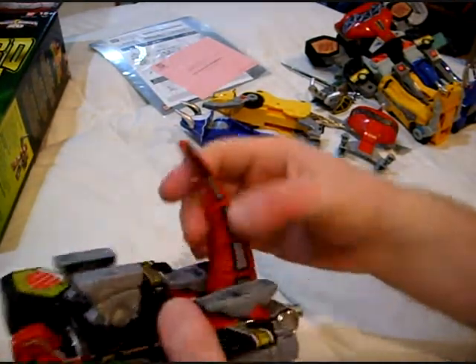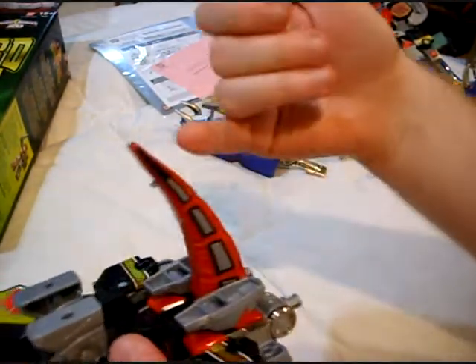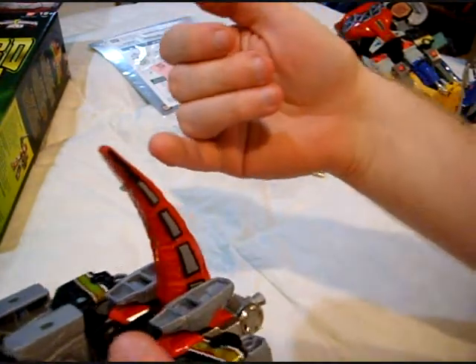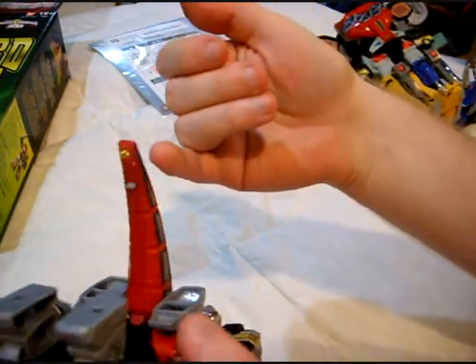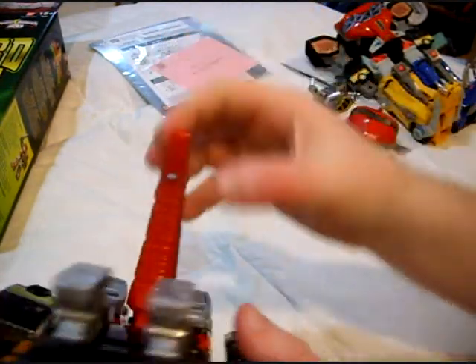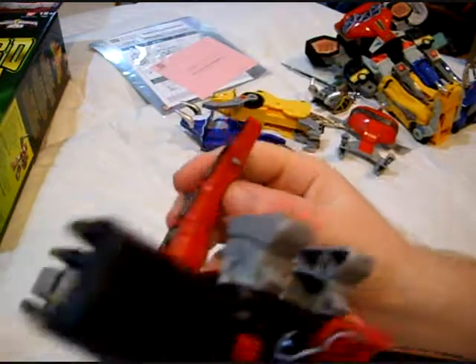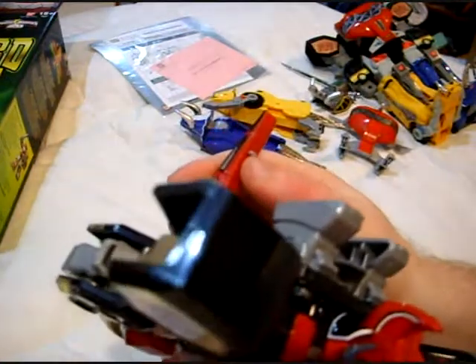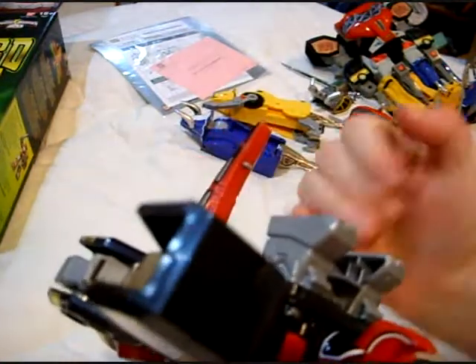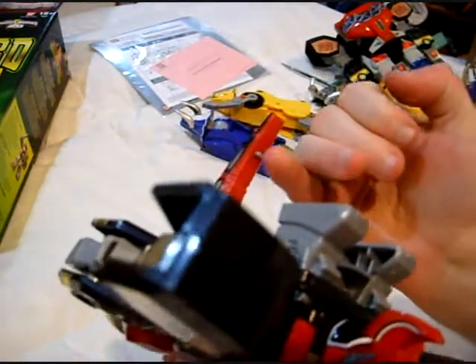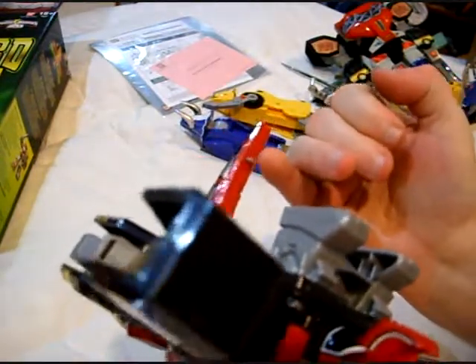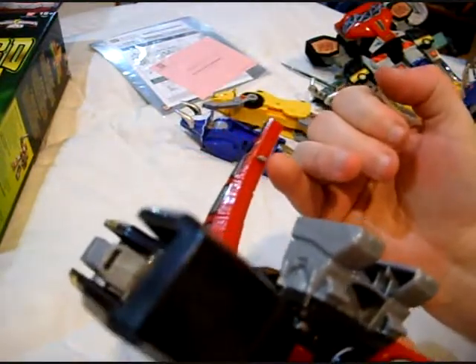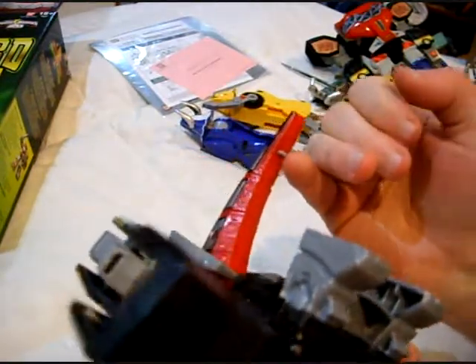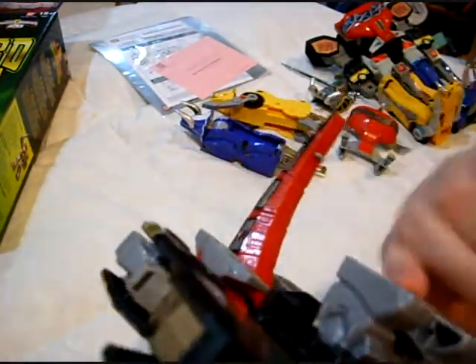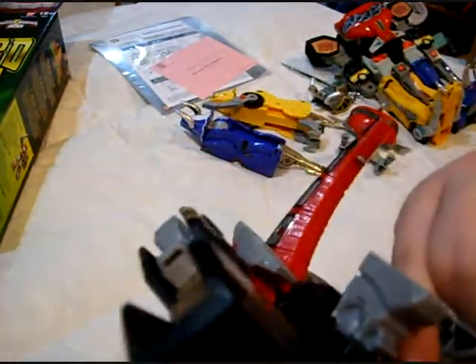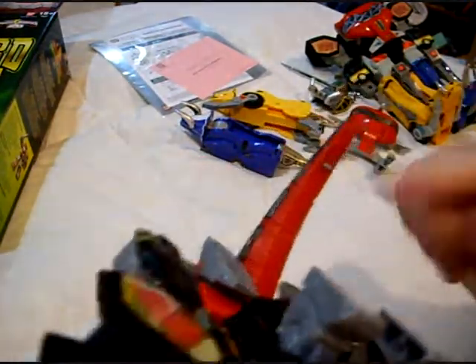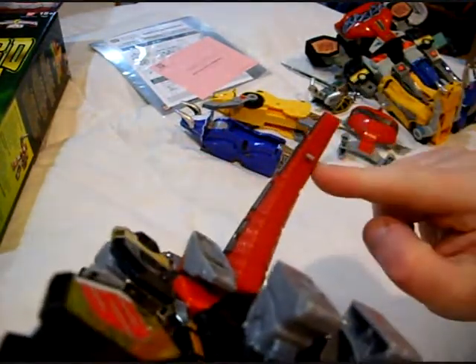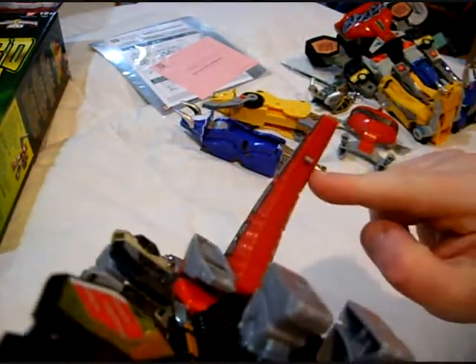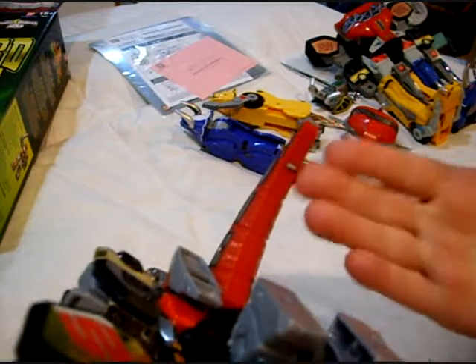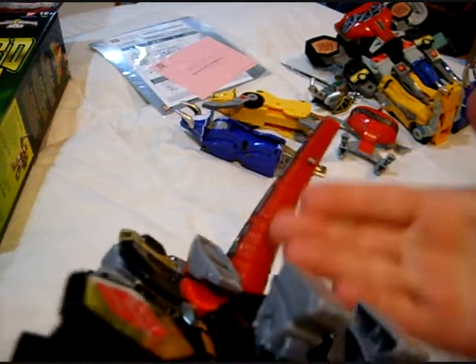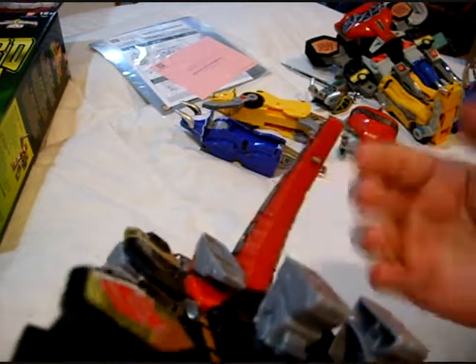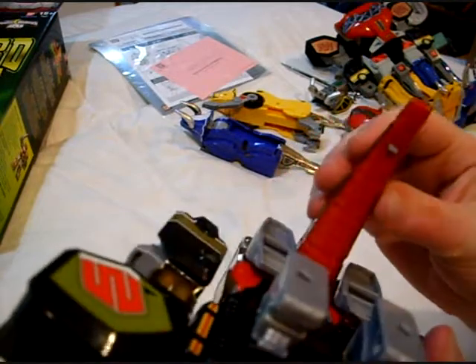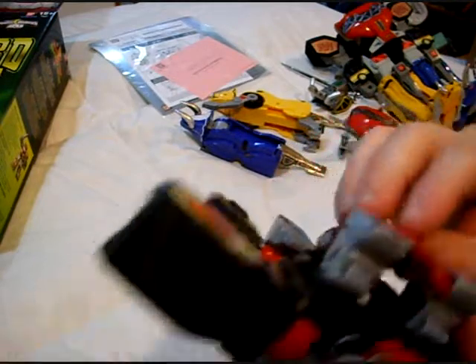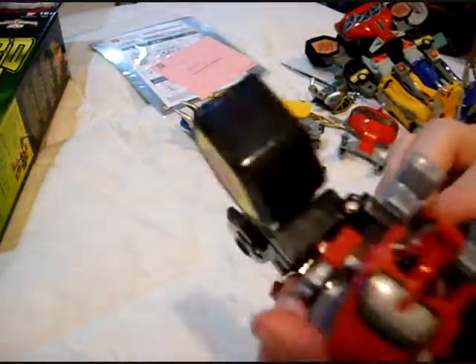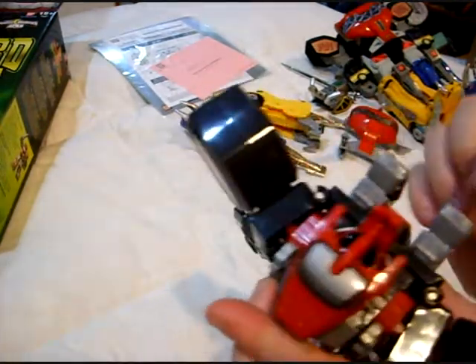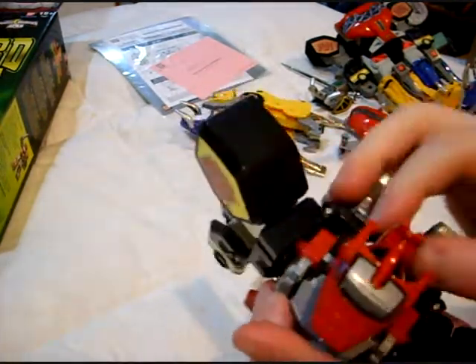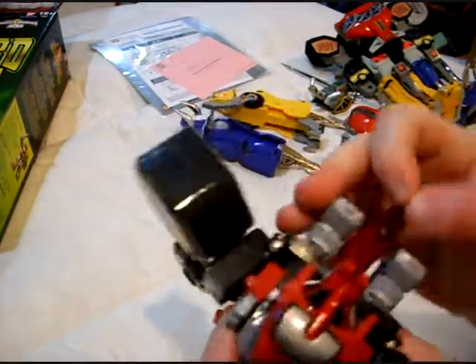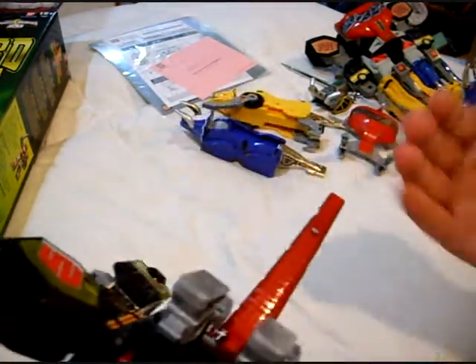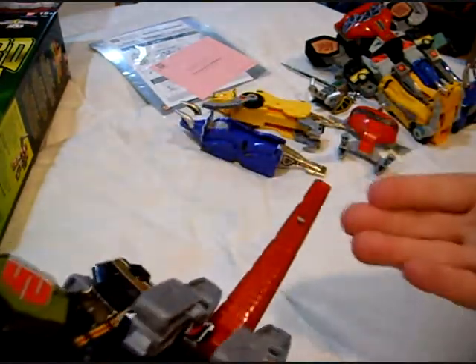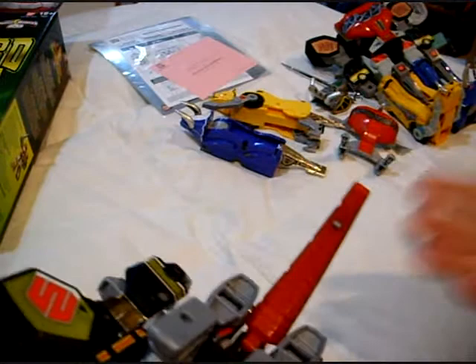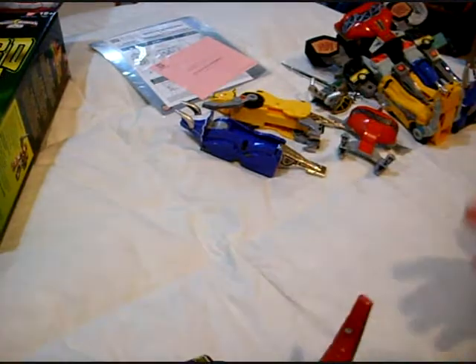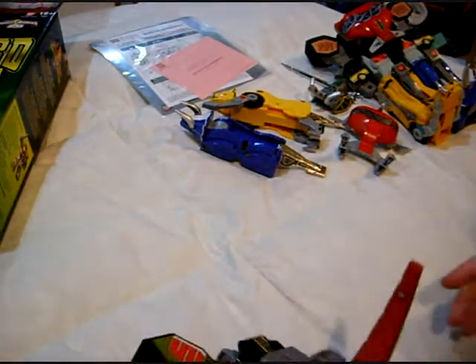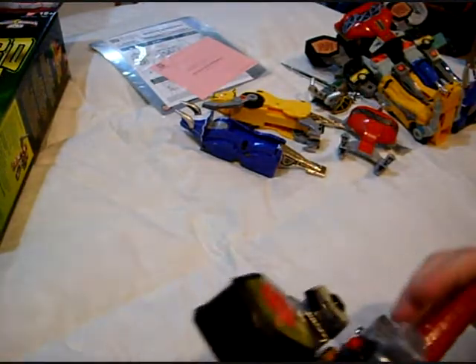By the way, how many of you are missing this? Why wasn't this little tab thingy molded in red? Or why wasn't it molded as part of the tail? It's a separate little piece in there. Why is it a separate piece? You guys are stupid.